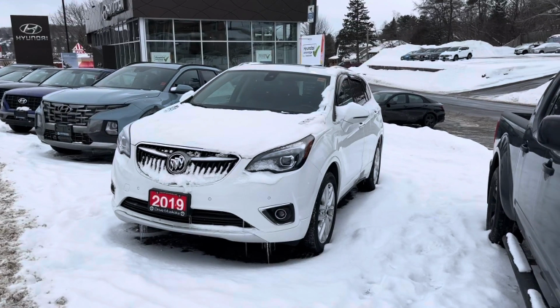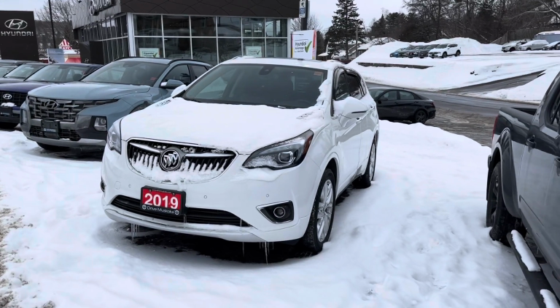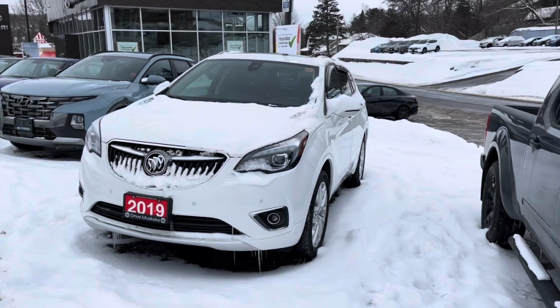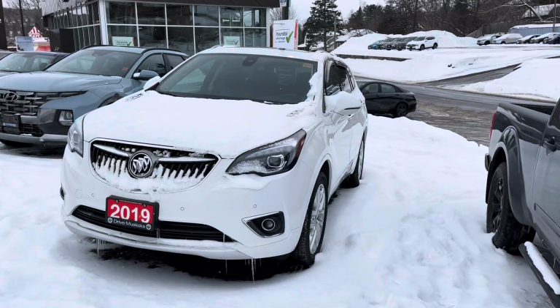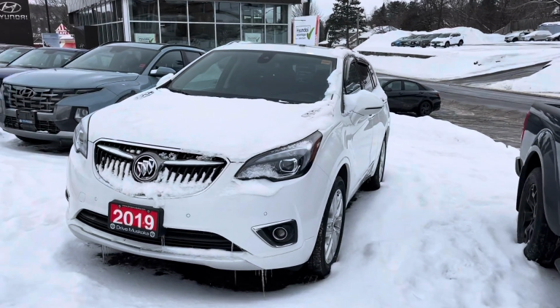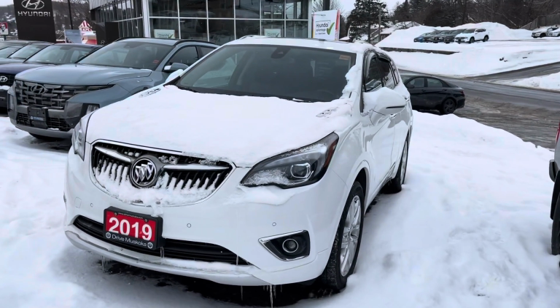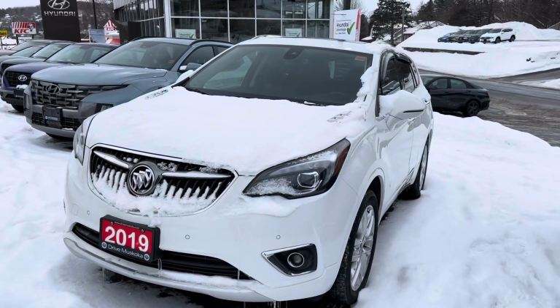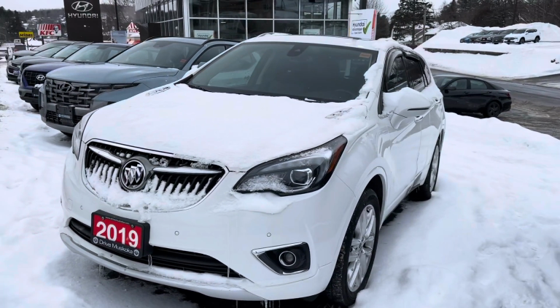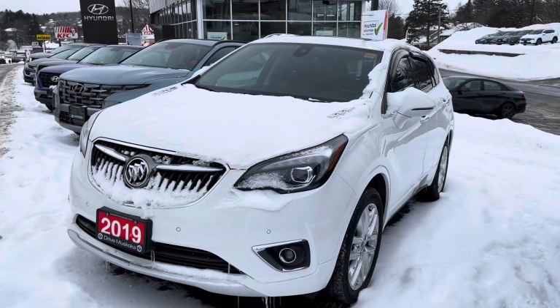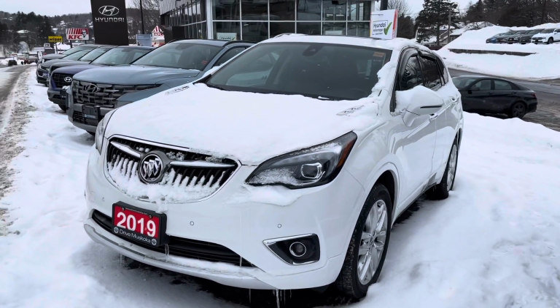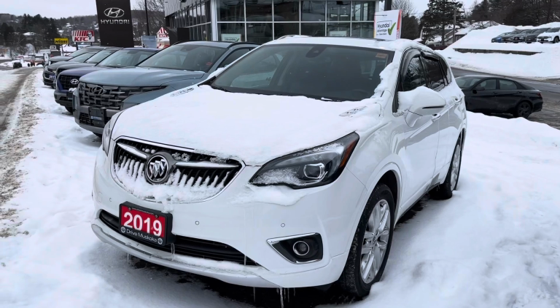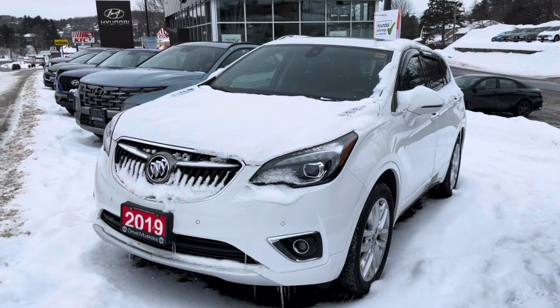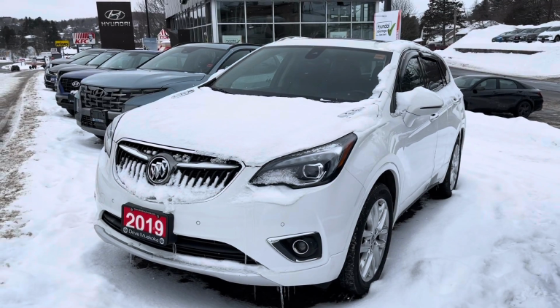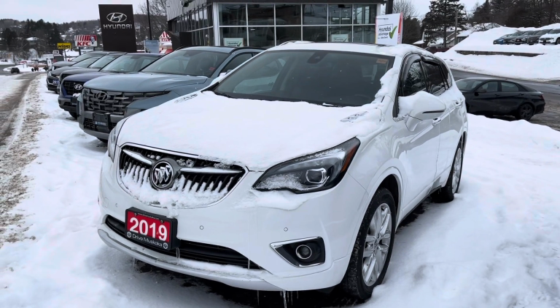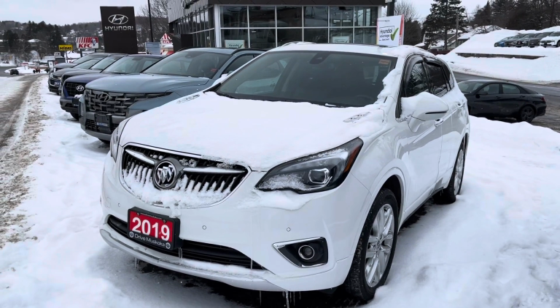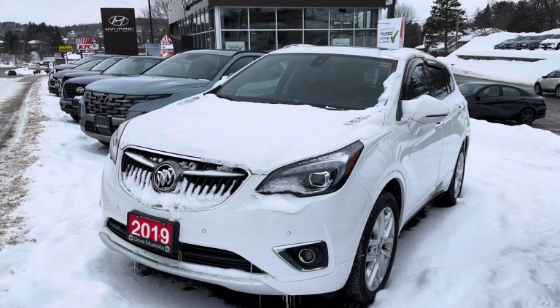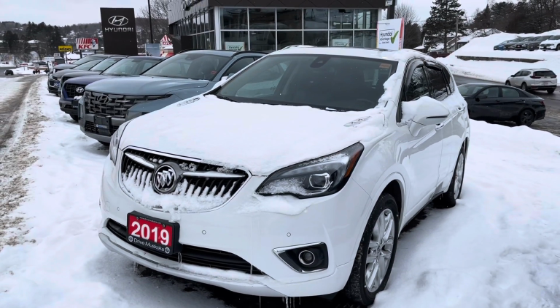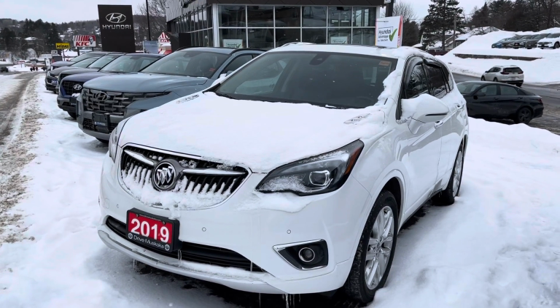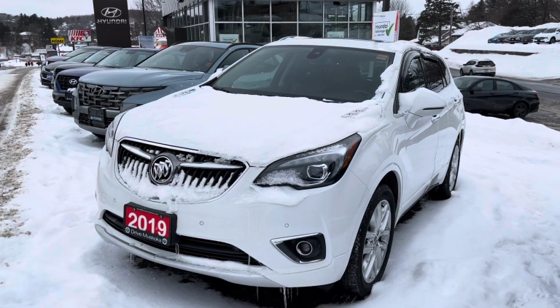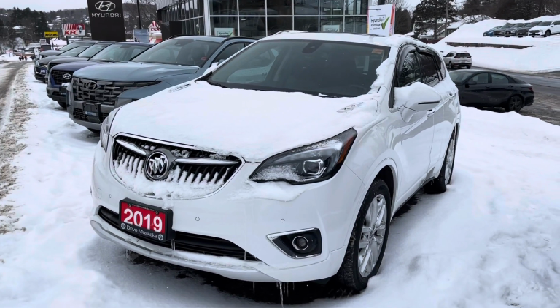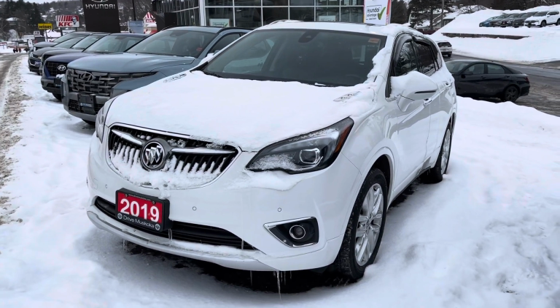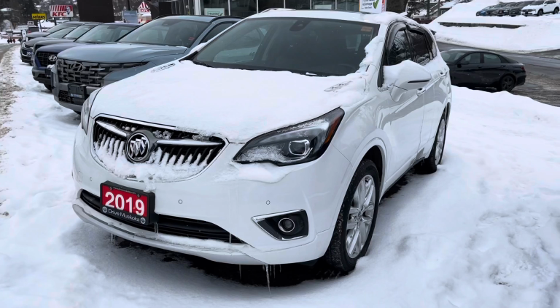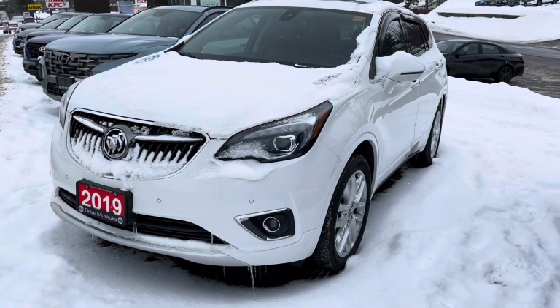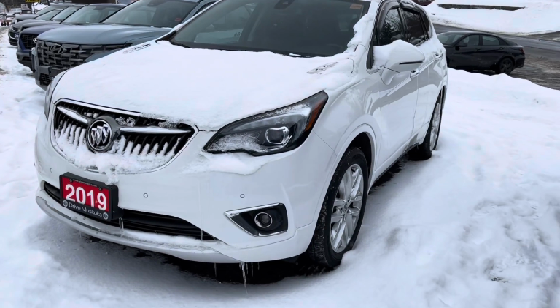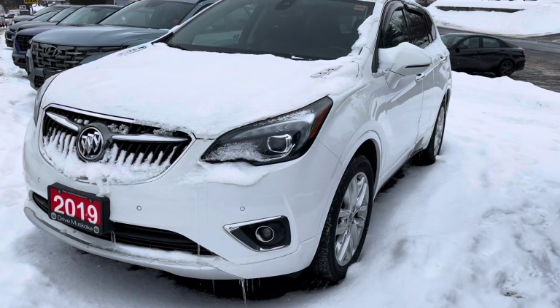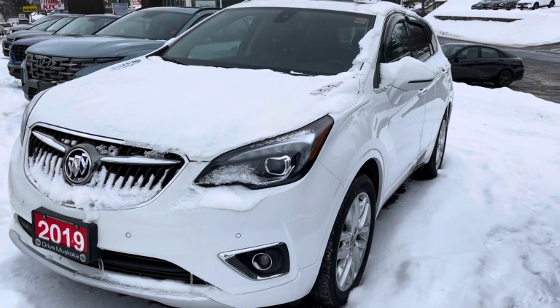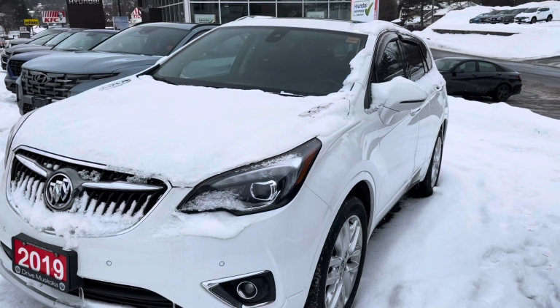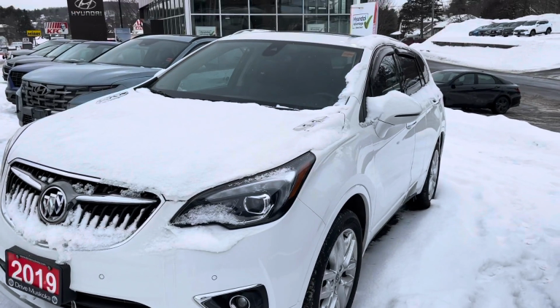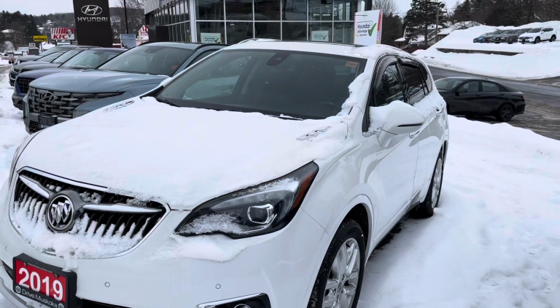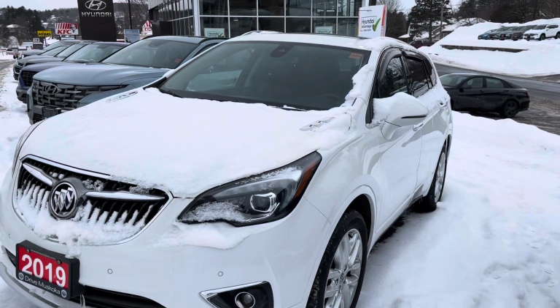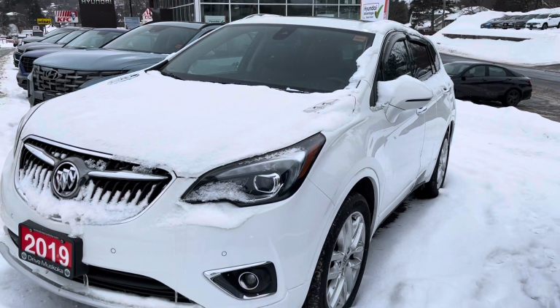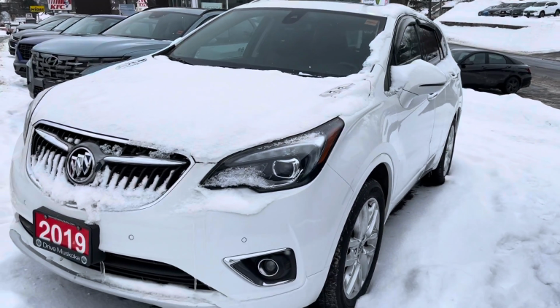Hey there Hans, it's Jamari here. I am just going to give you a quick look at this 2019 Buick Envision Premium. I'm going to show you the overall condition as well as the features and amenities on the interior.